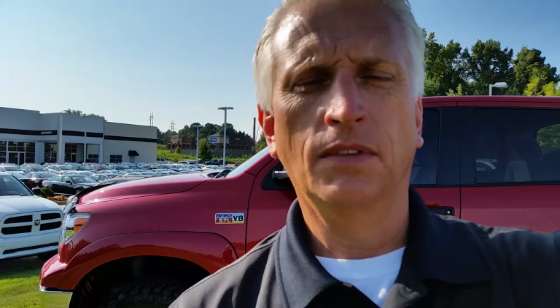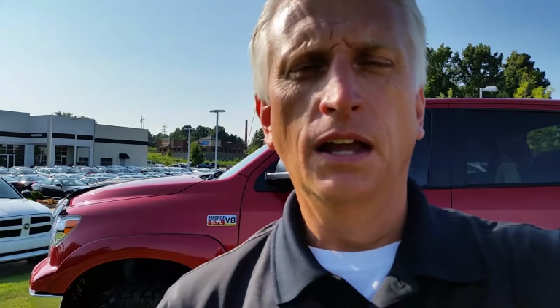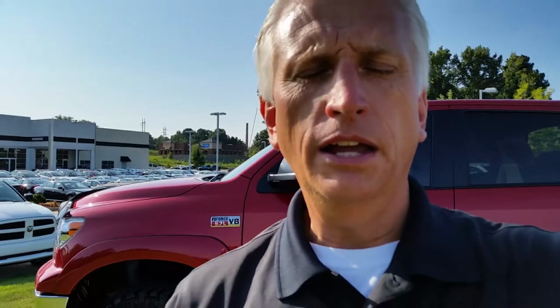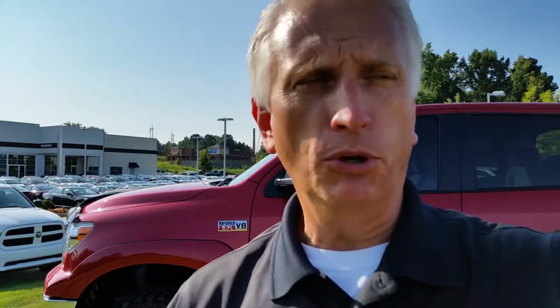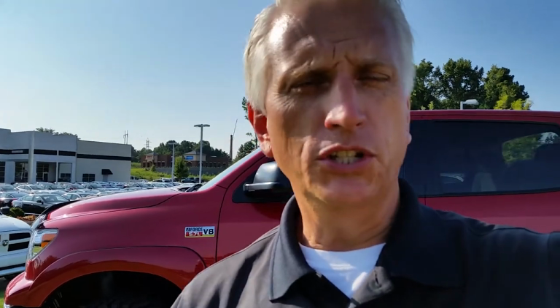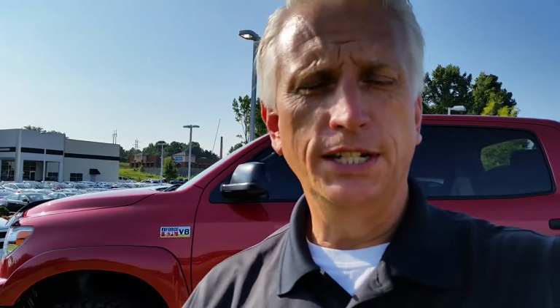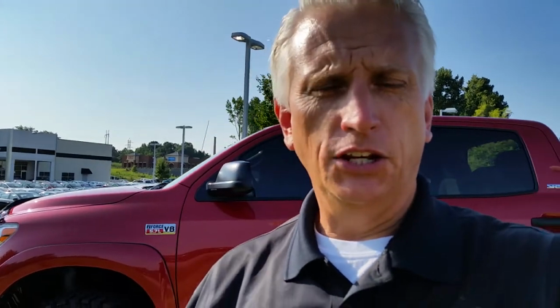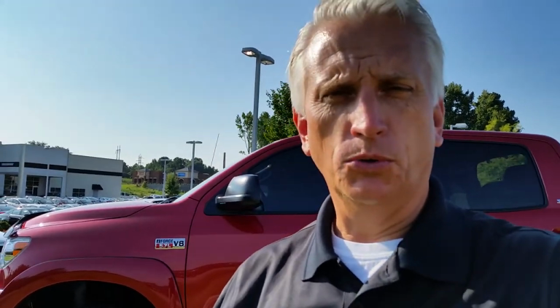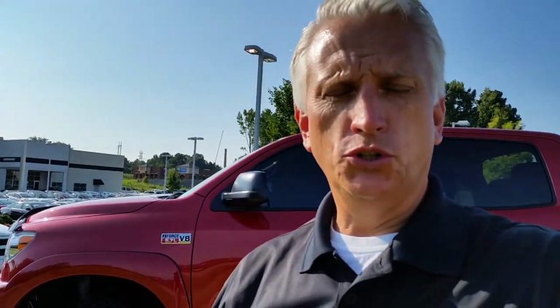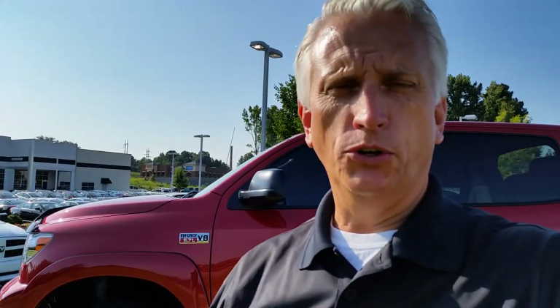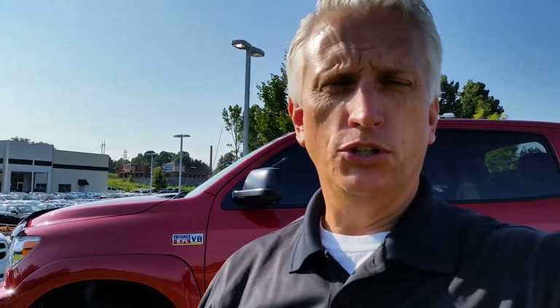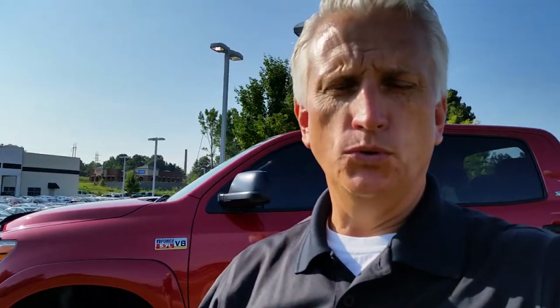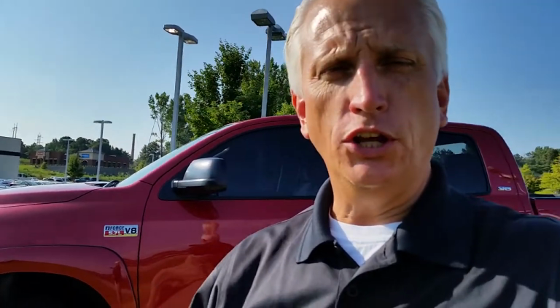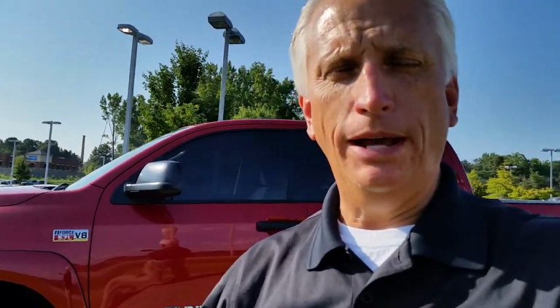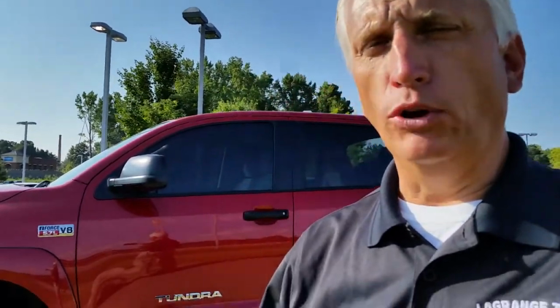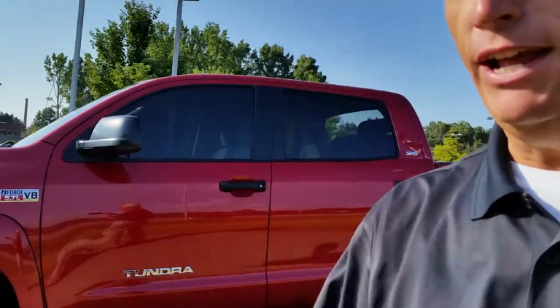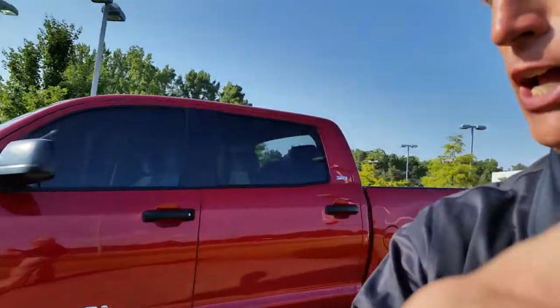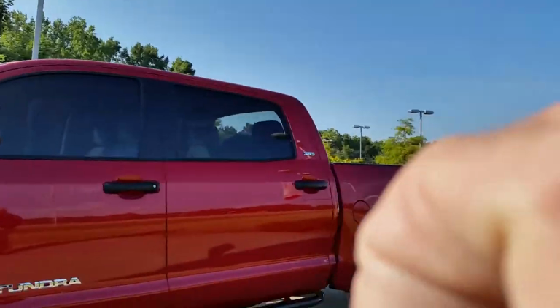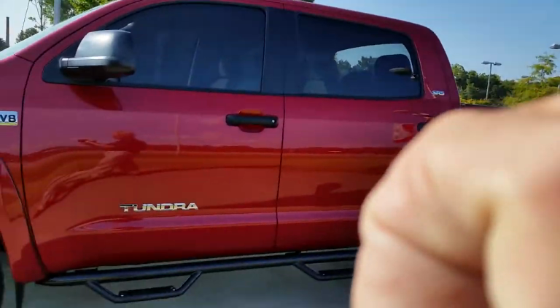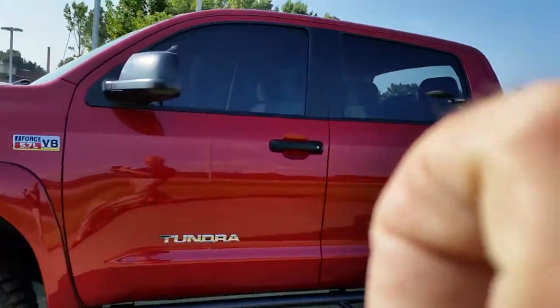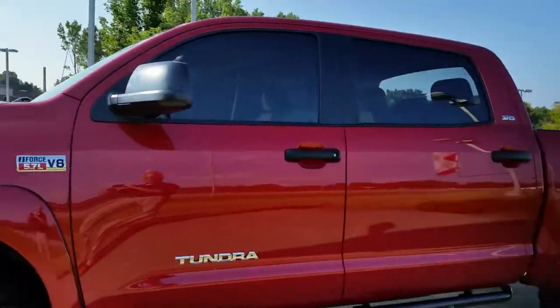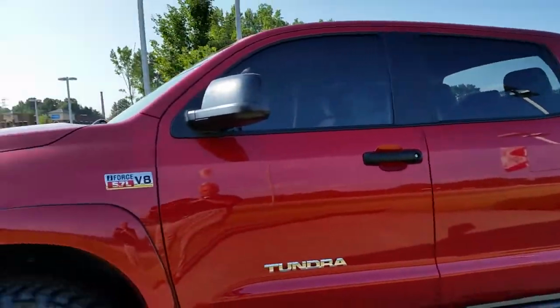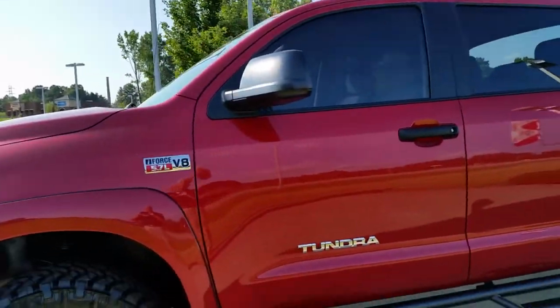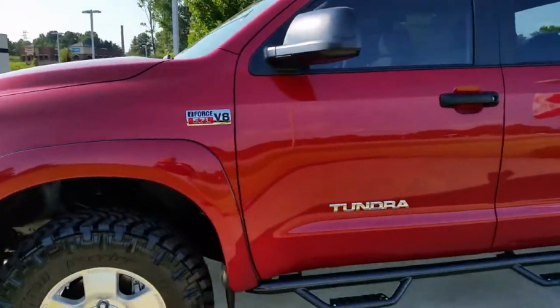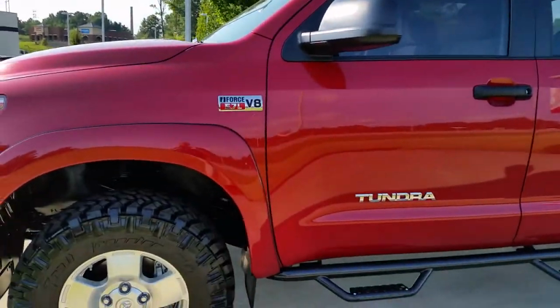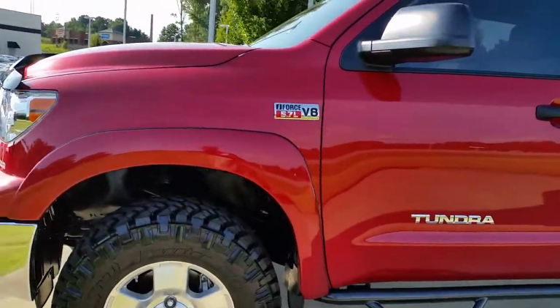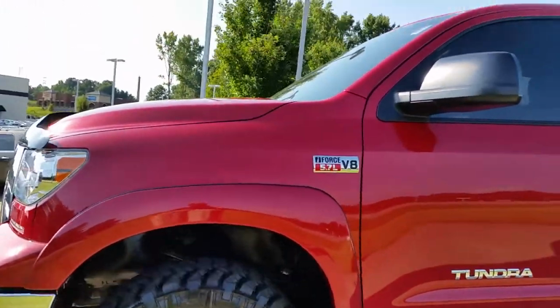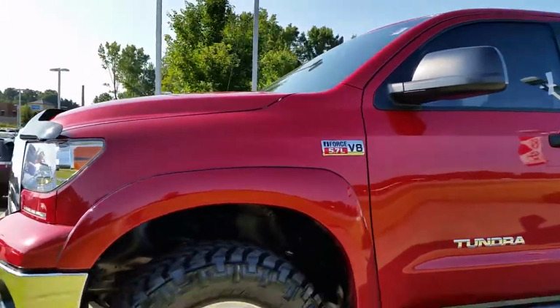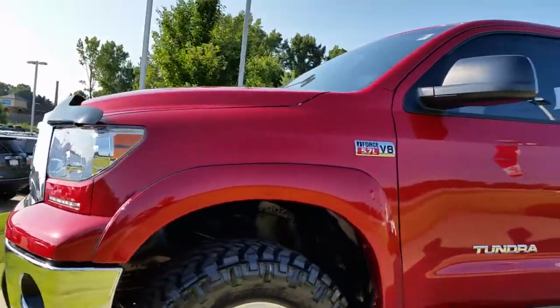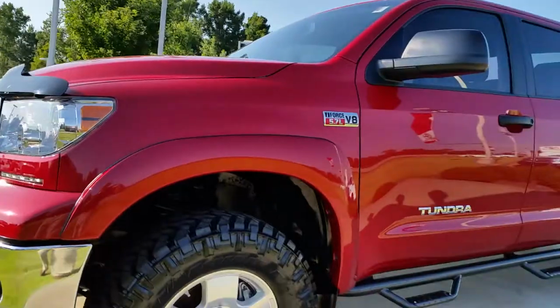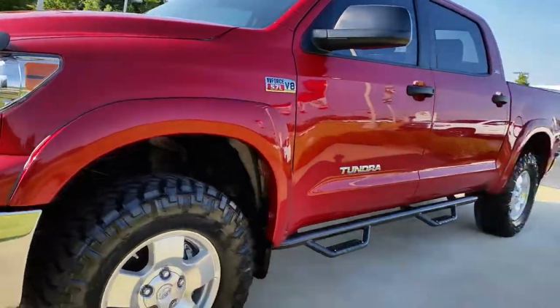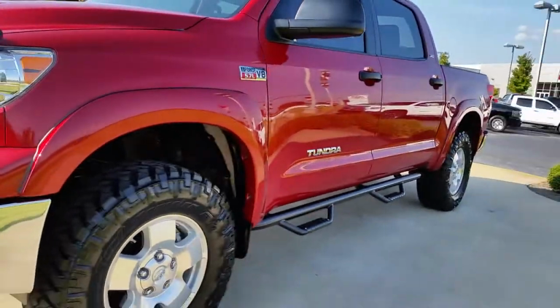Hey Facebook friends, this is Alan here at LaGrange Toyota. I wanted to tell you about a really fantastic 2013 Toyota Tundra that we just got in on trade.